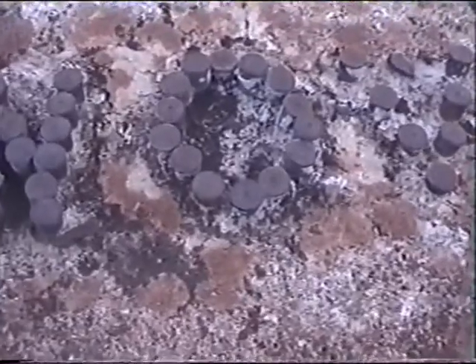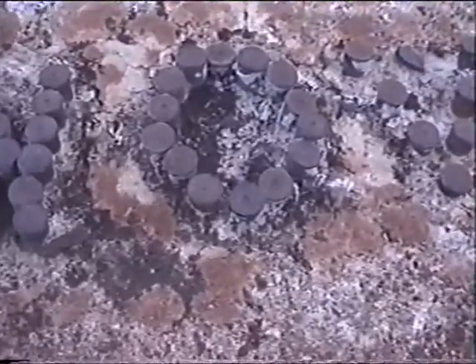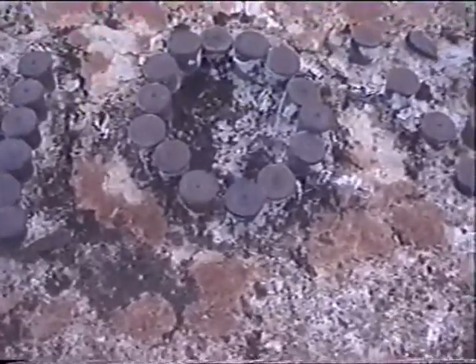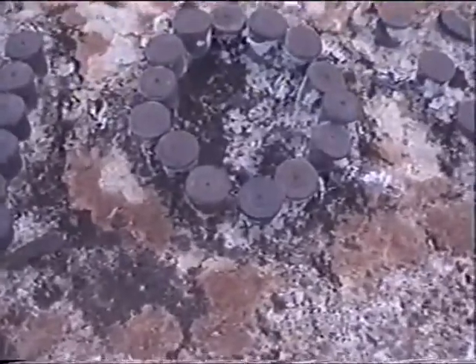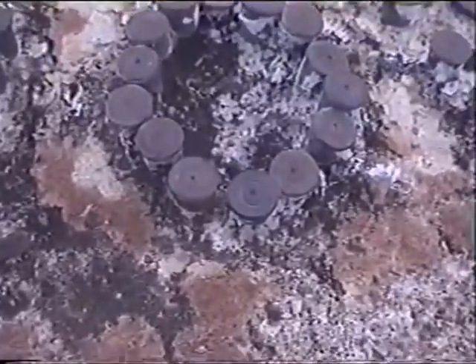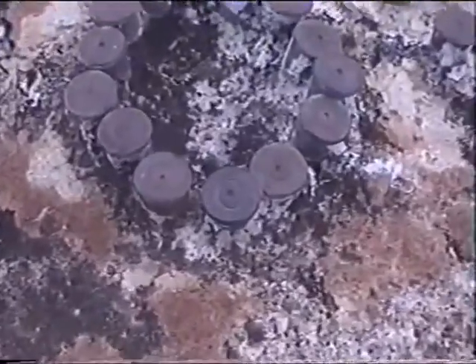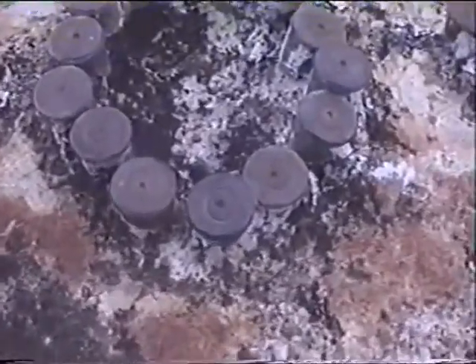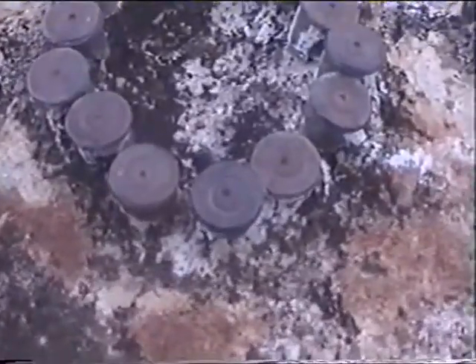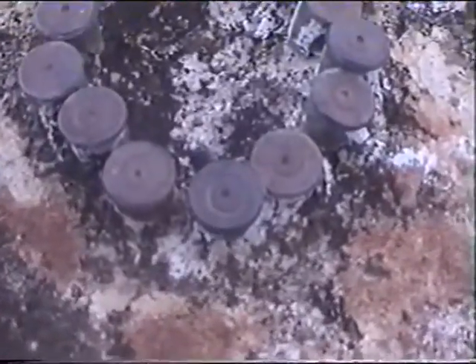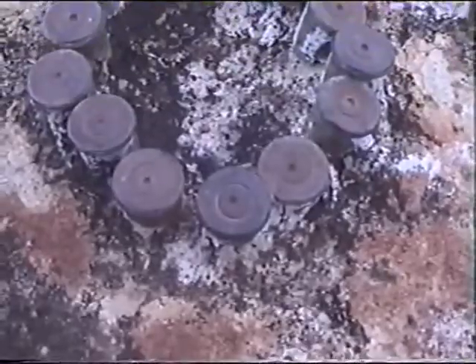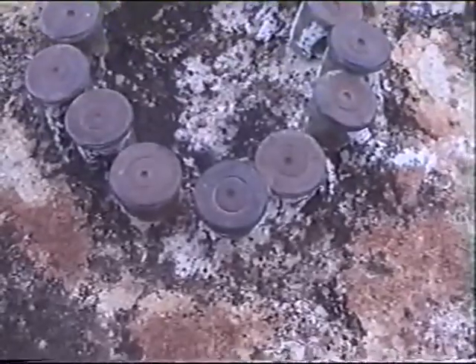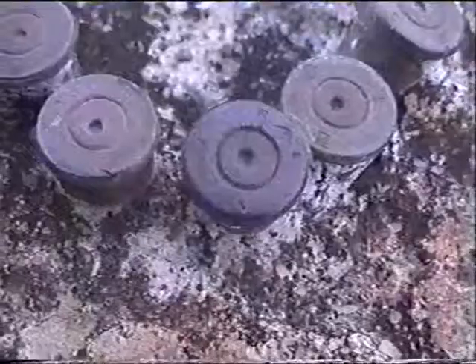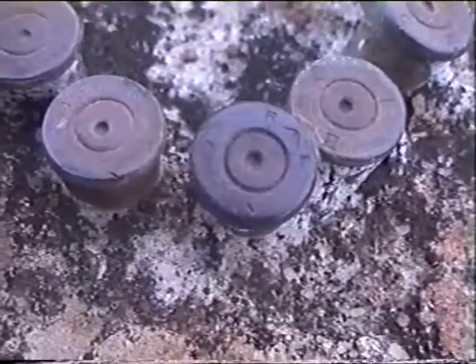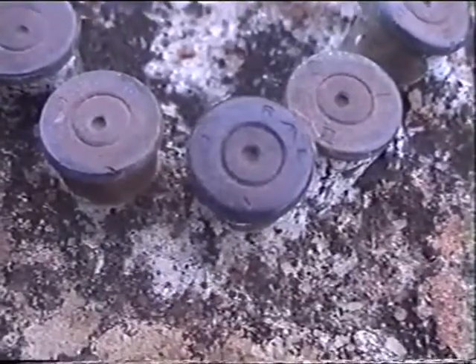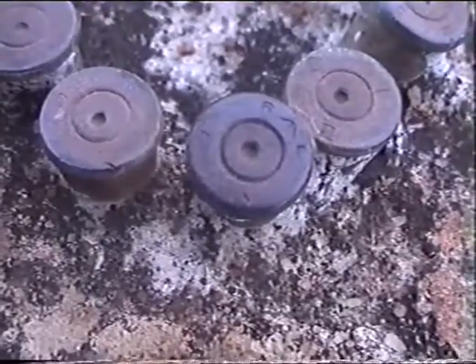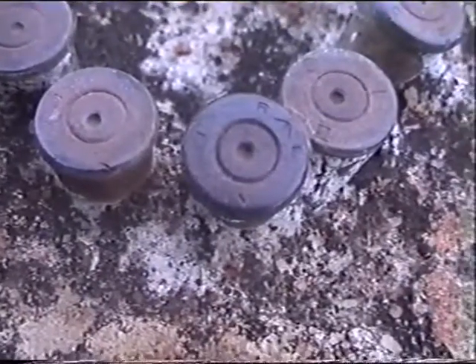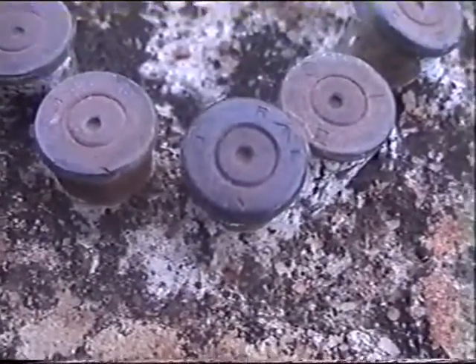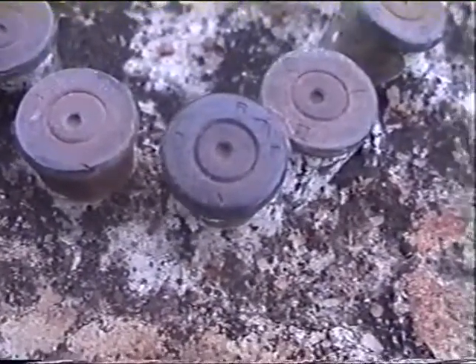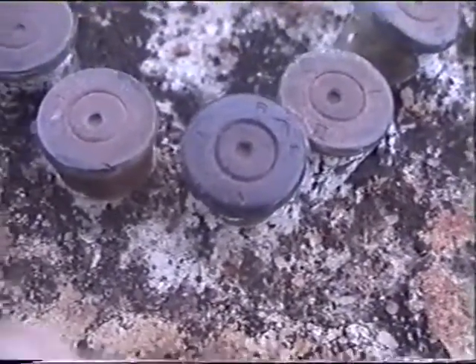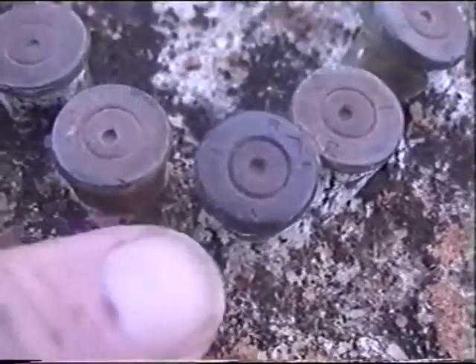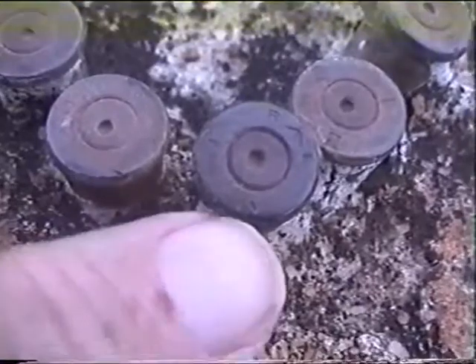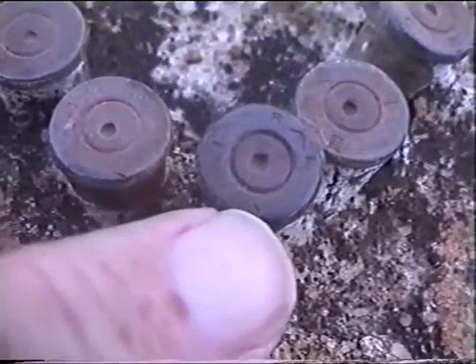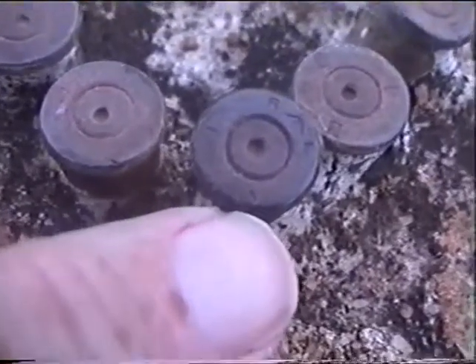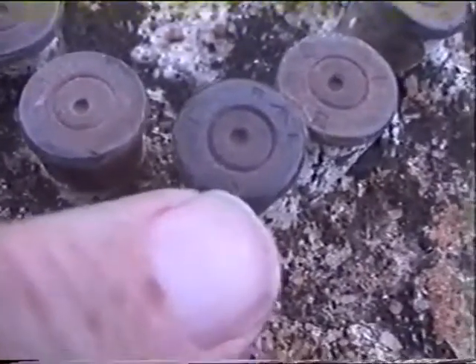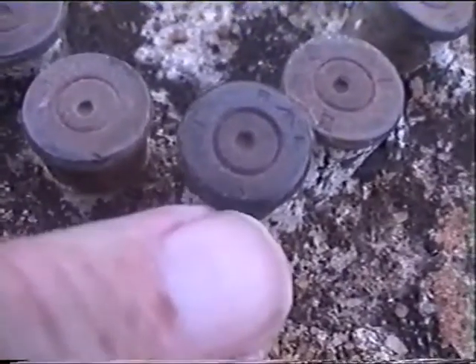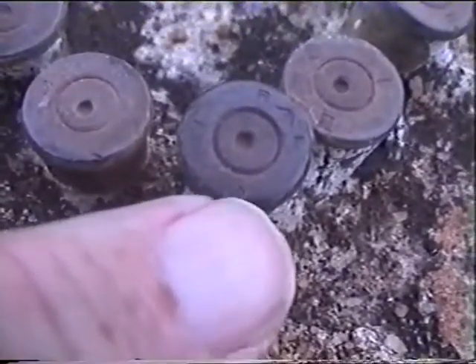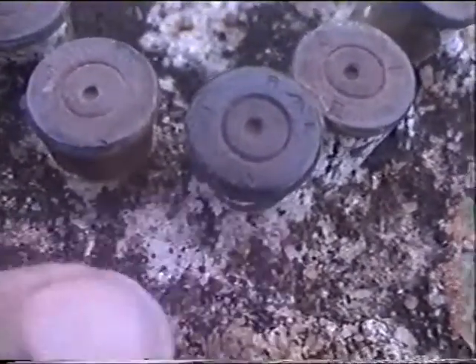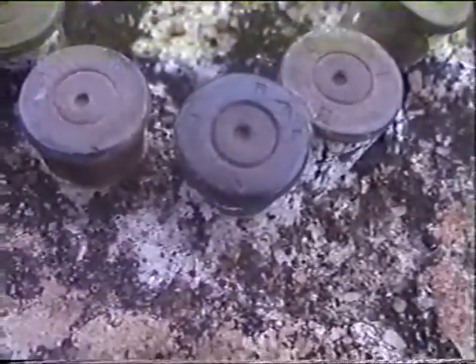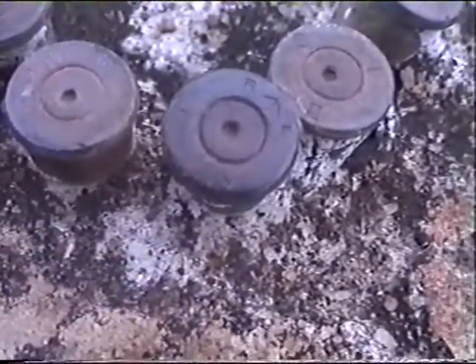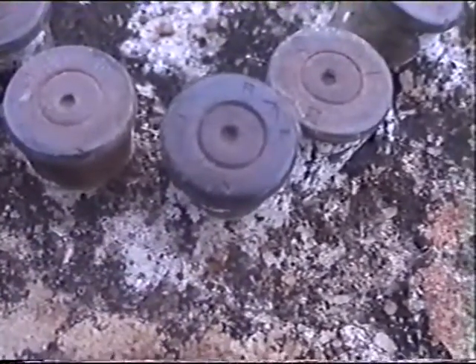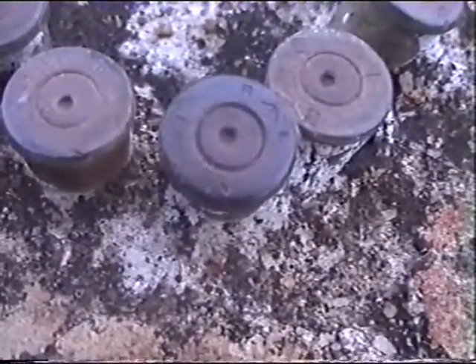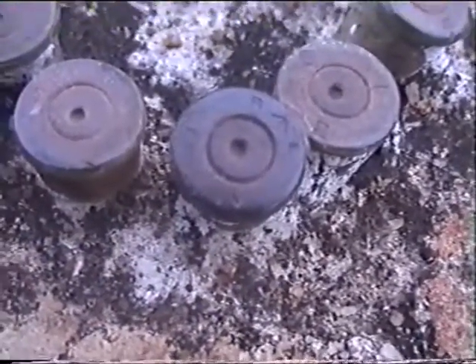I'll come as close as I can — it's this one. When I wet it, you can clearly see the 'IV' of a Mark IV. A dum-dum.